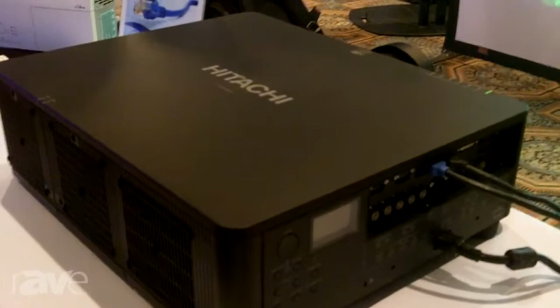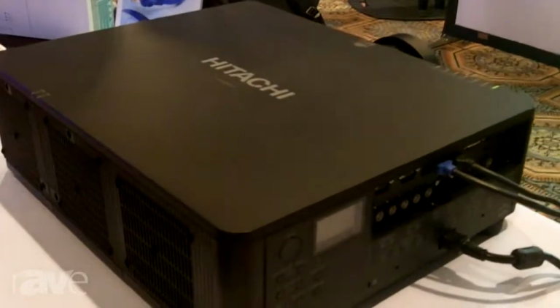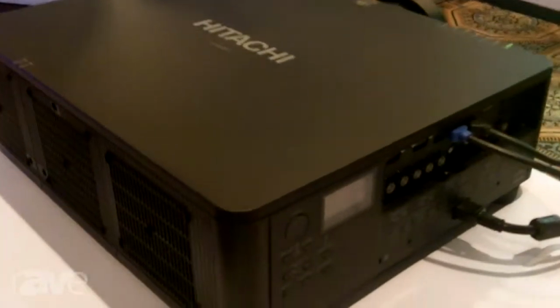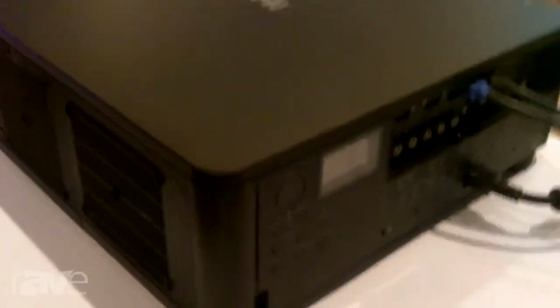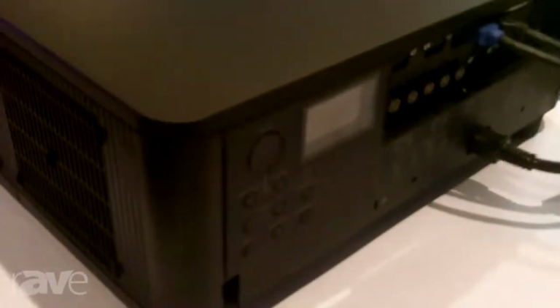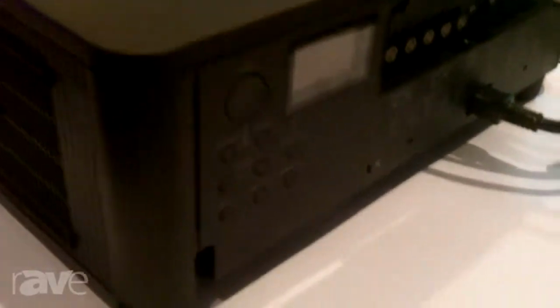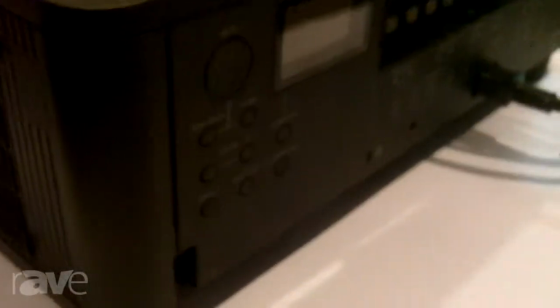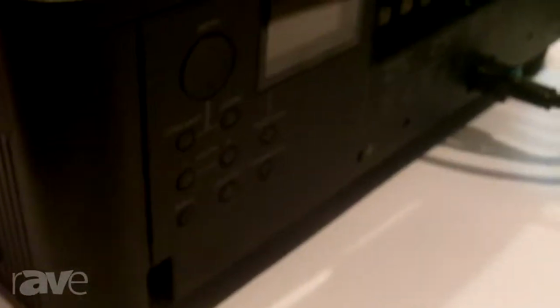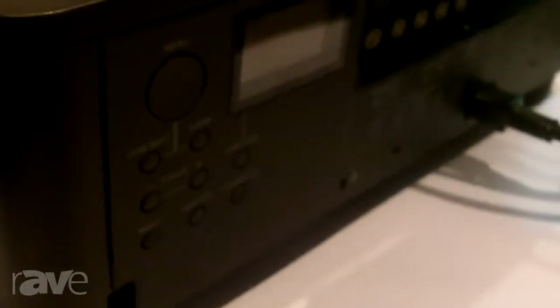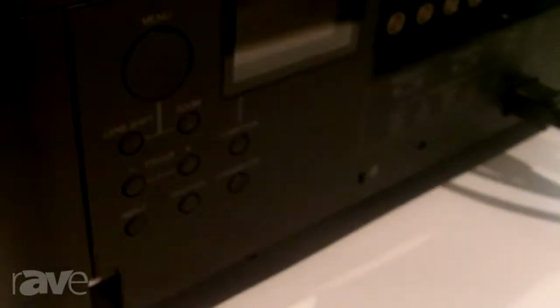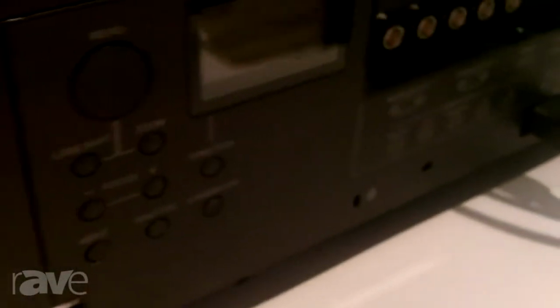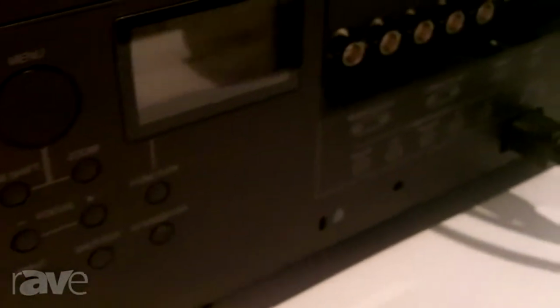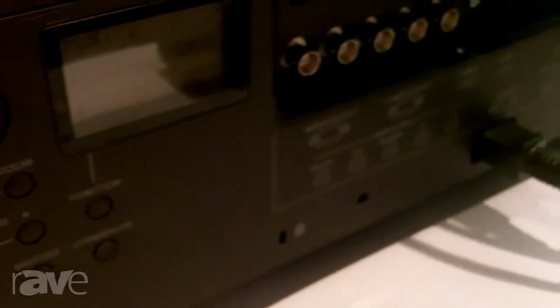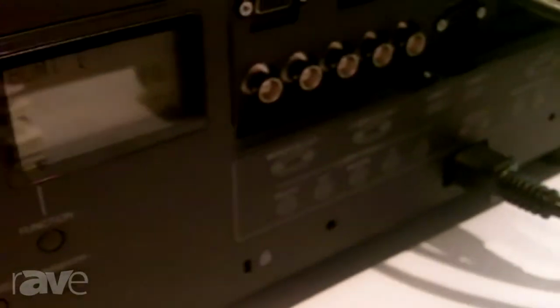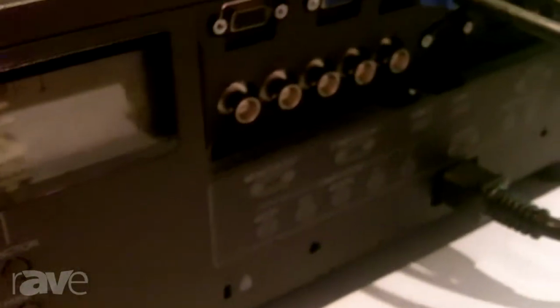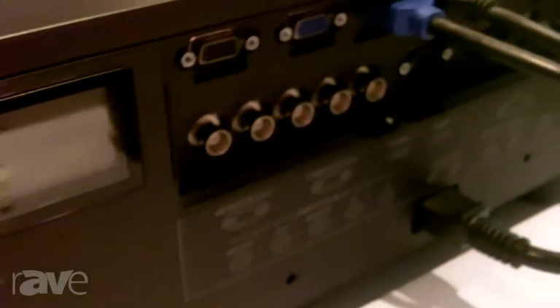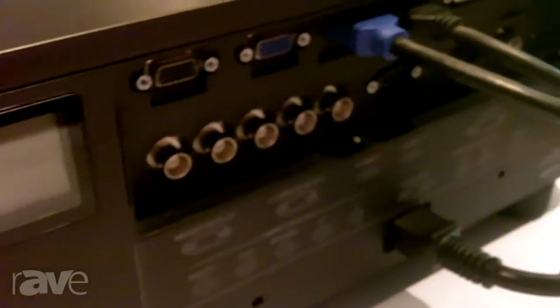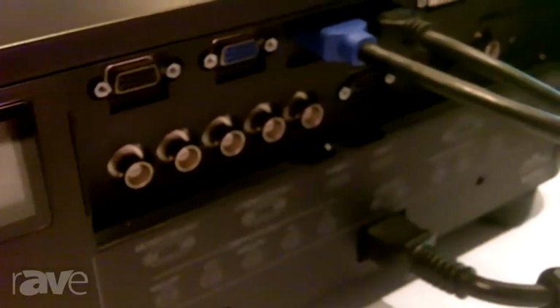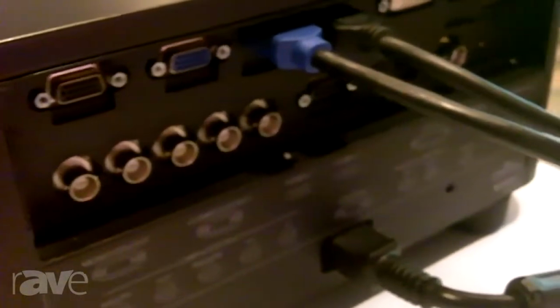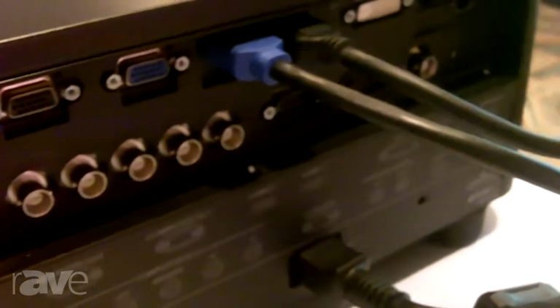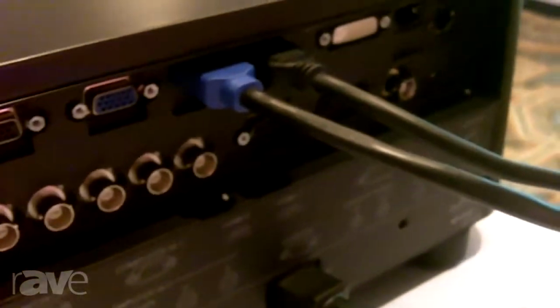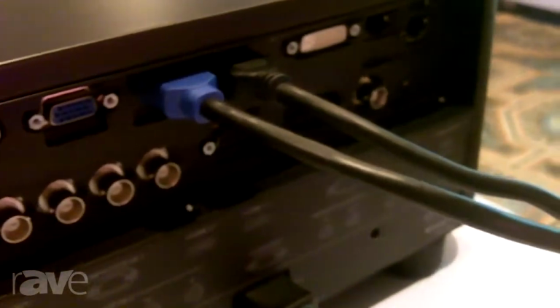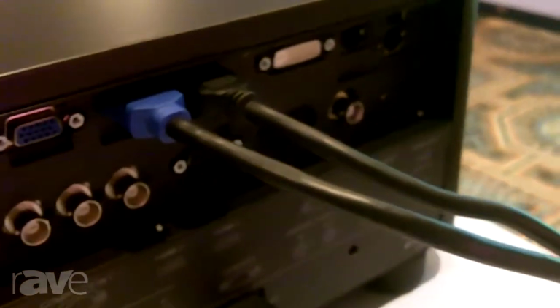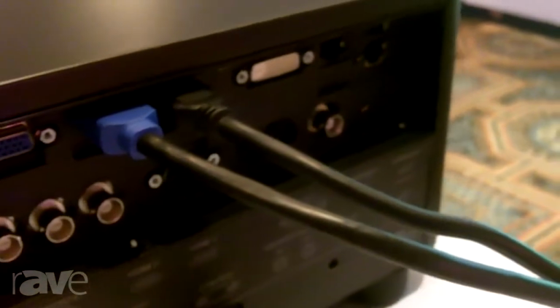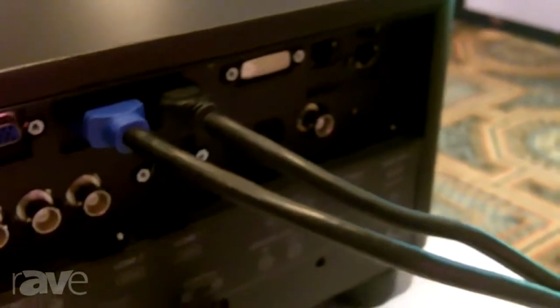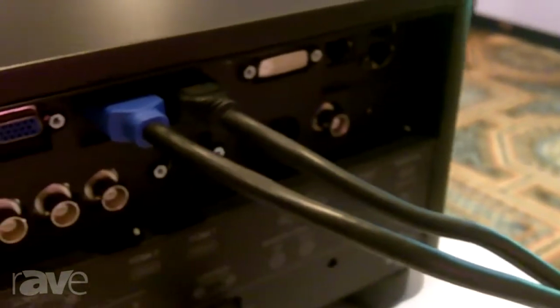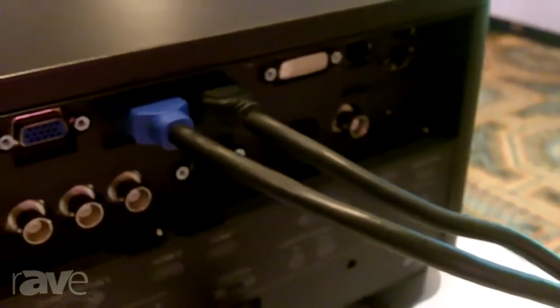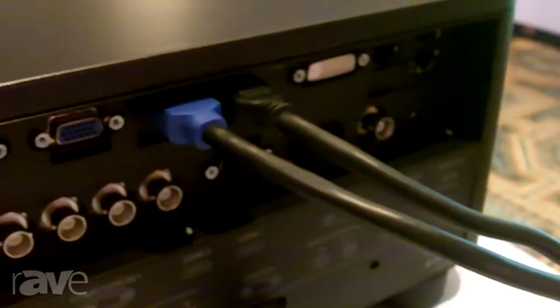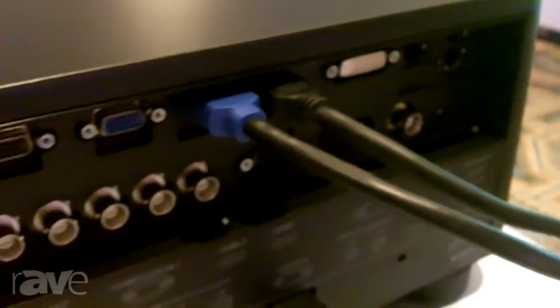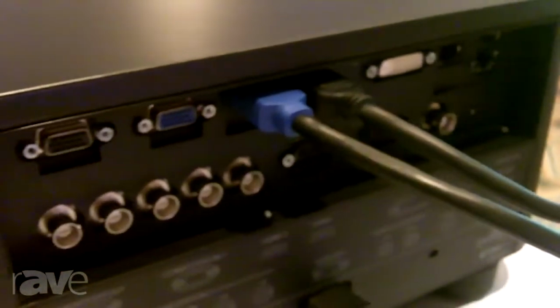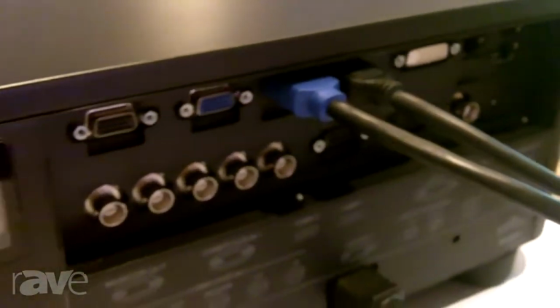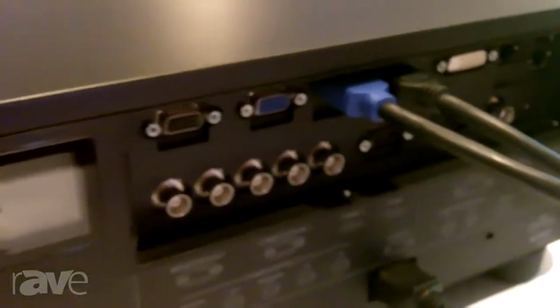A dual color wheel is an exclusive feature of Hitachi. If you want that bright, popping picture for a presentation, you can have it in the regular bright mode. Or if you need that great color accuracy for company logos and so forth, you go into our certified video color wheel.